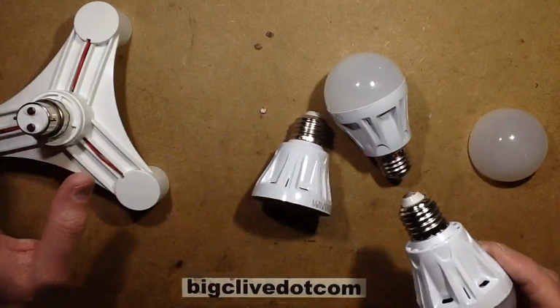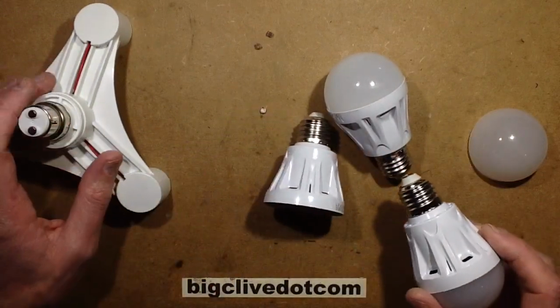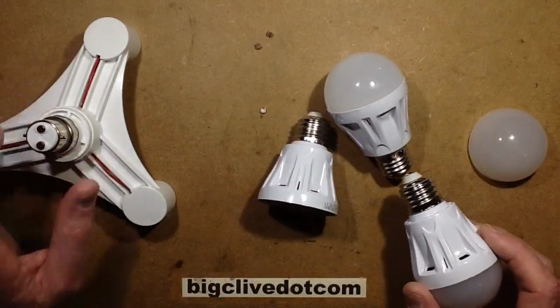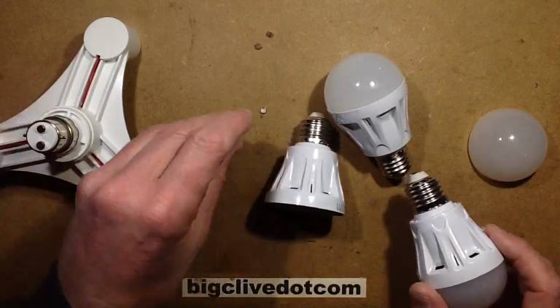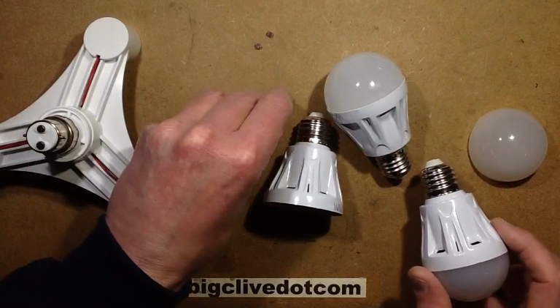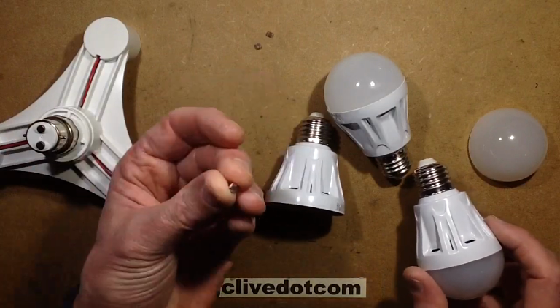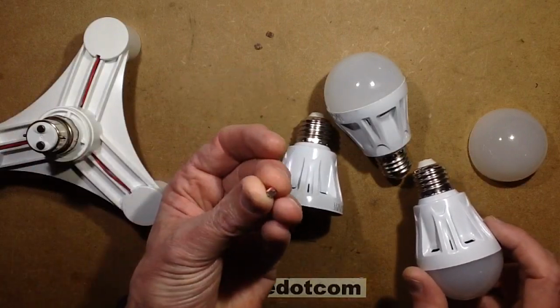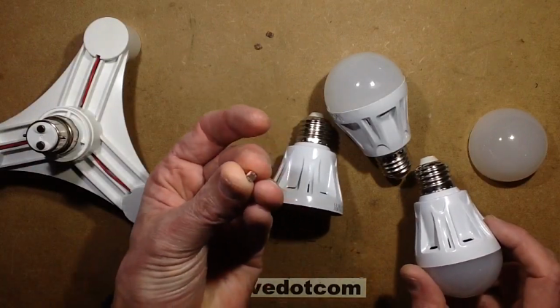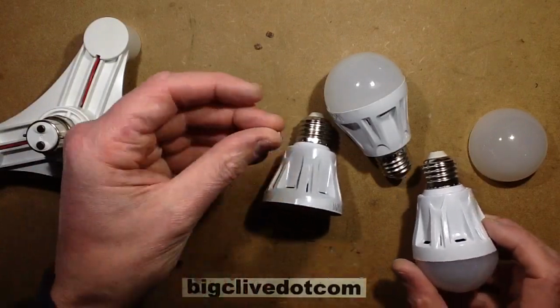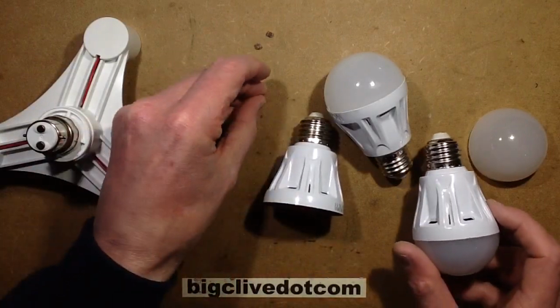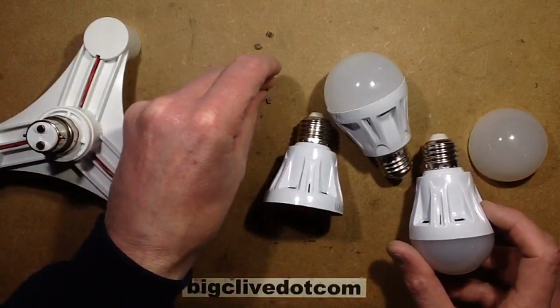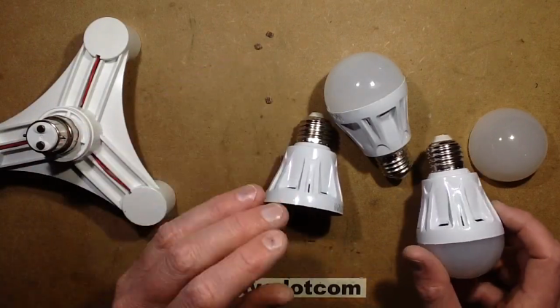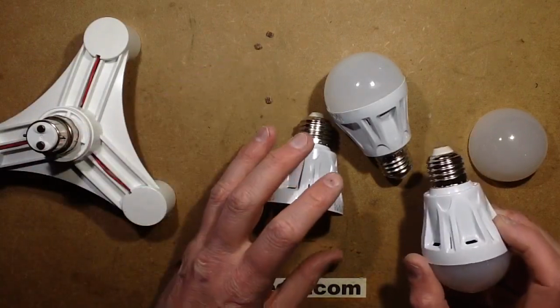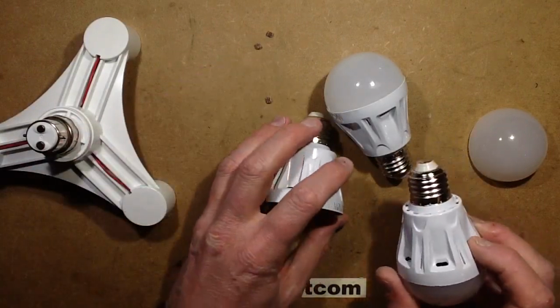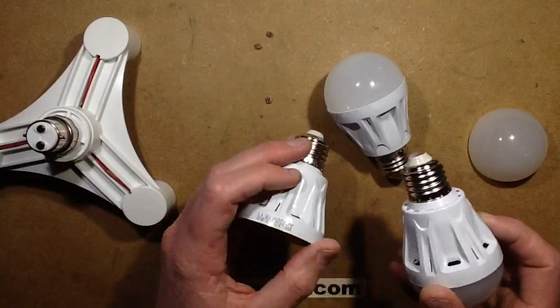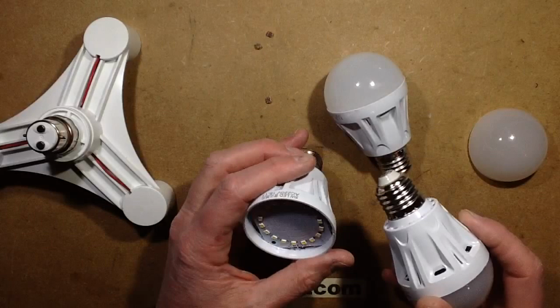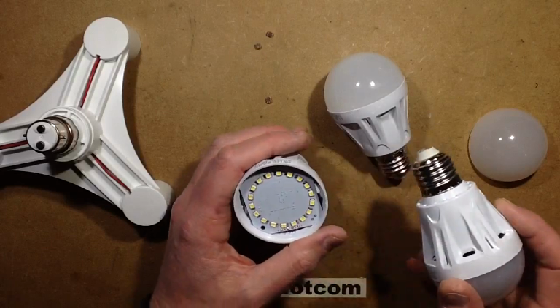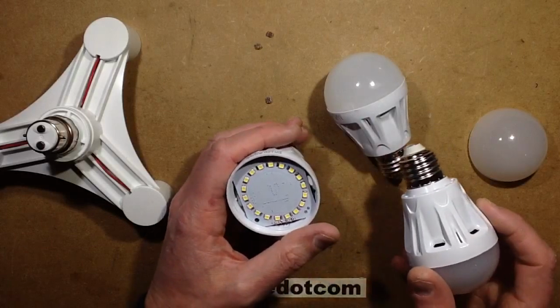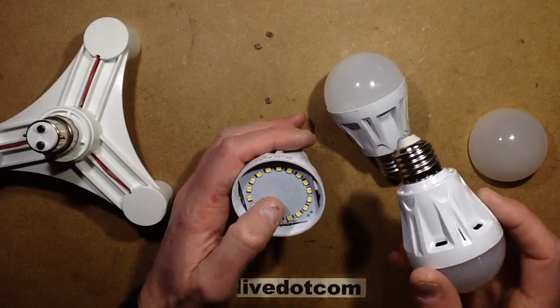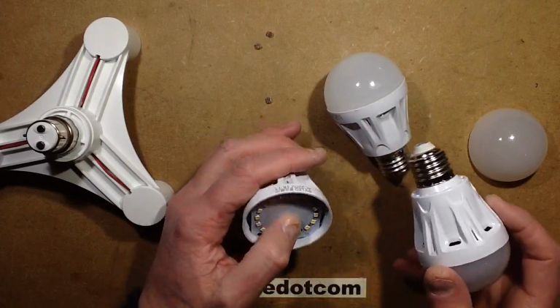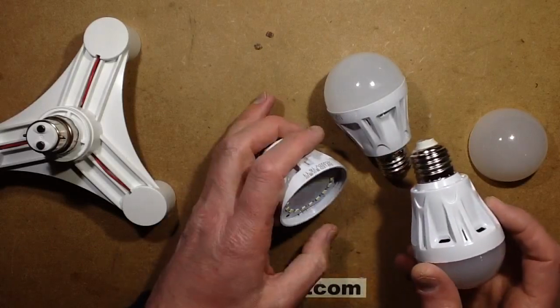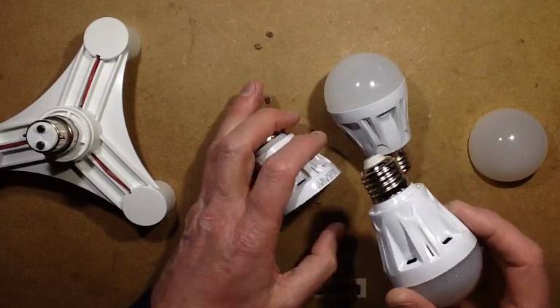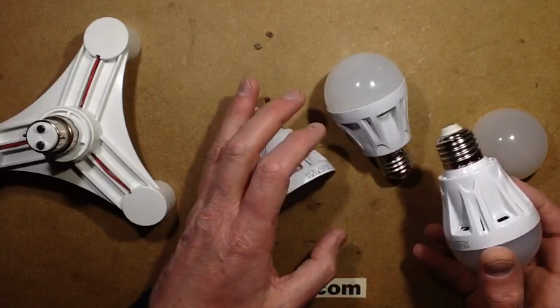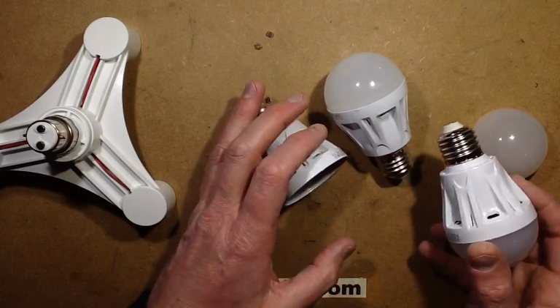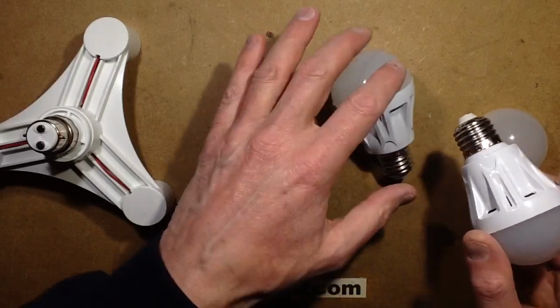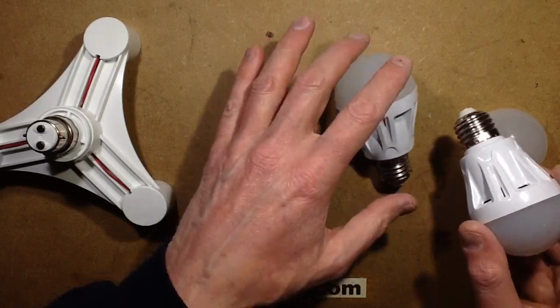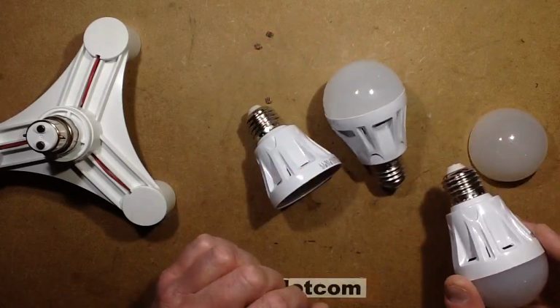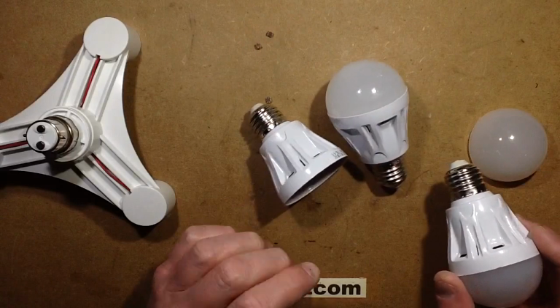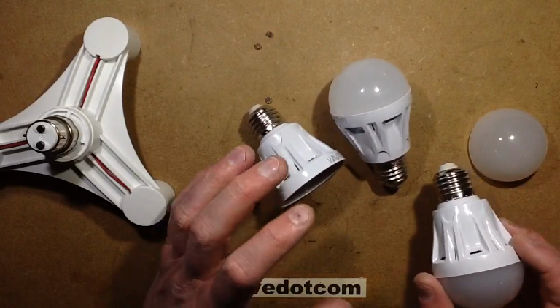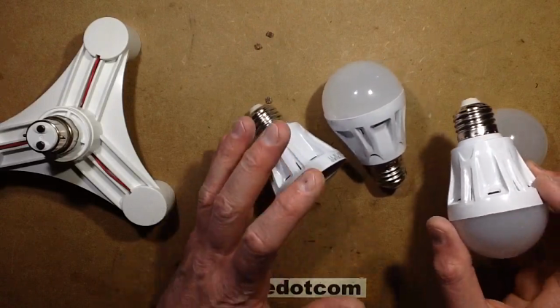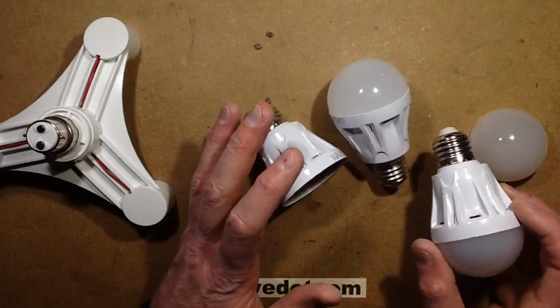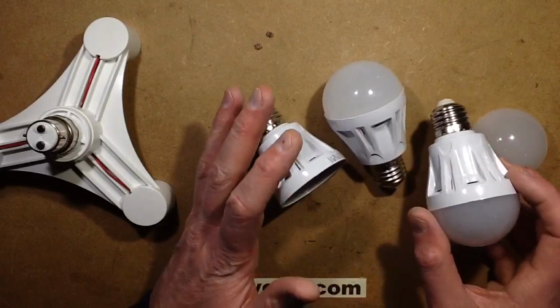I stuck them all in. I knew they had light sensors — the little LDRs in them — and I wanted to see what happened. What actually happened is that when the cluster of three triggered, whichever one triggered first started emitting light, and the others all saw the light and decided not to trigger. So it was like Russian roulette — when you walked in, one of the three lamps would light.